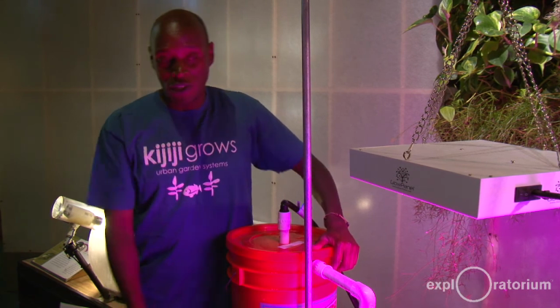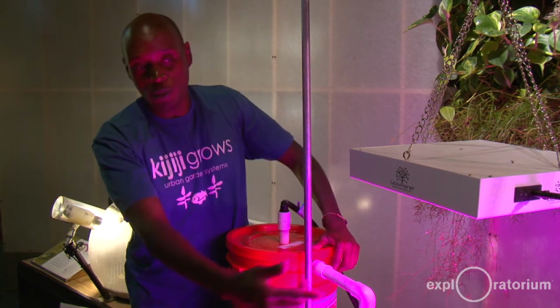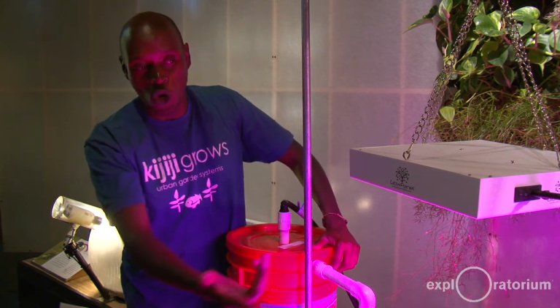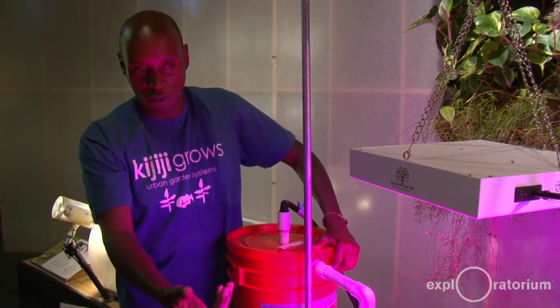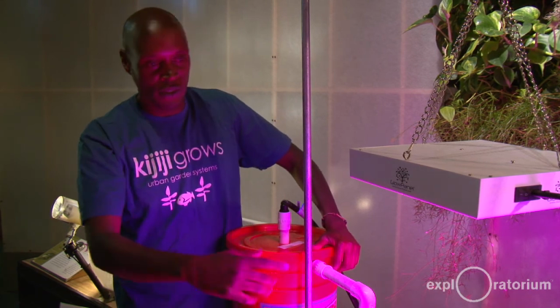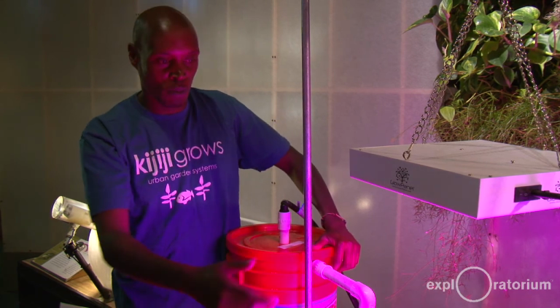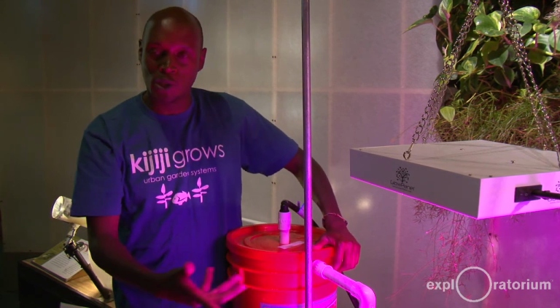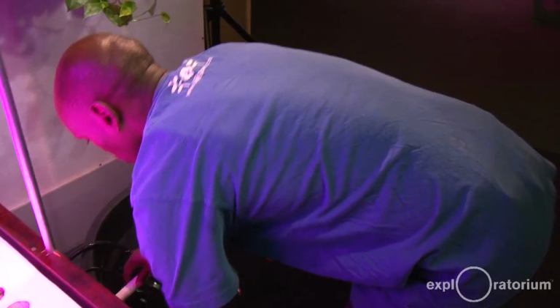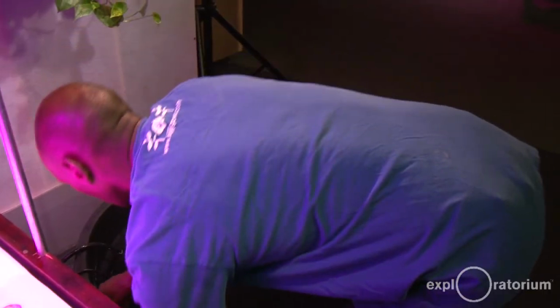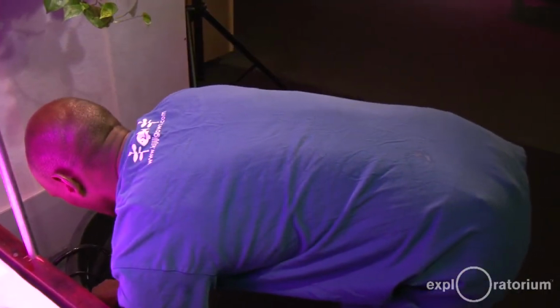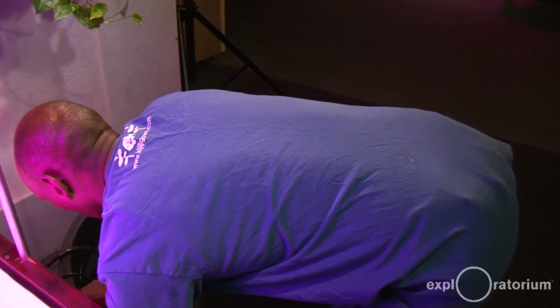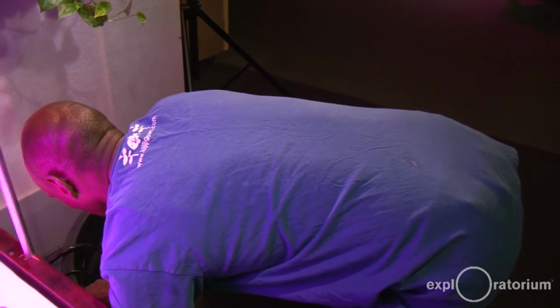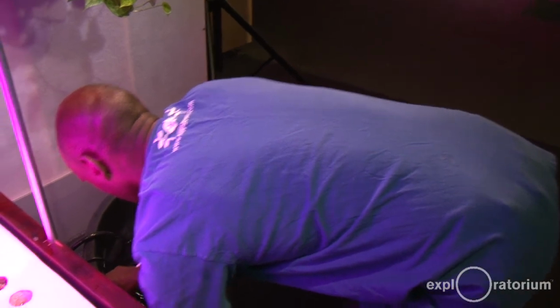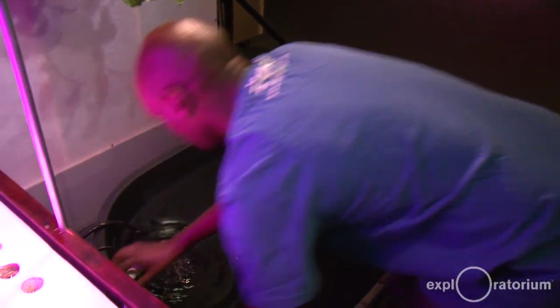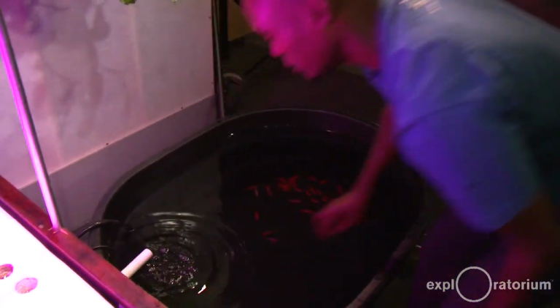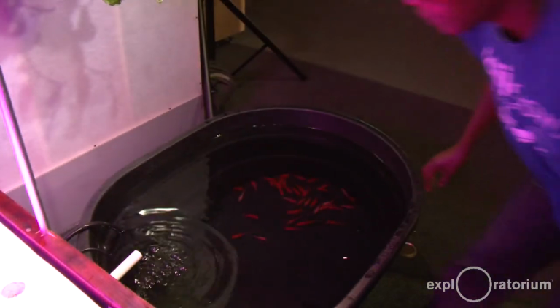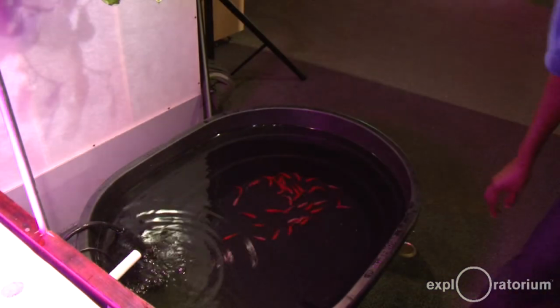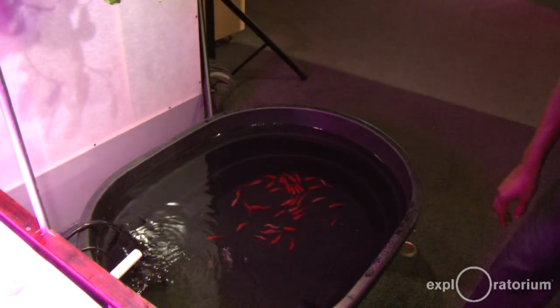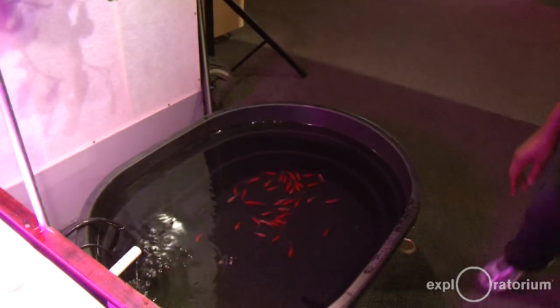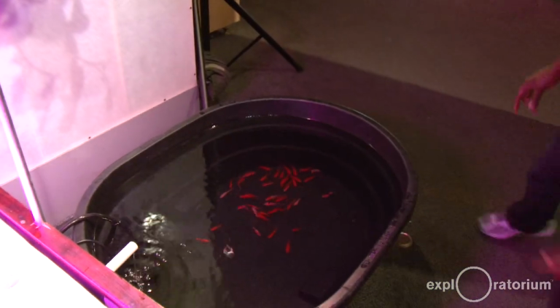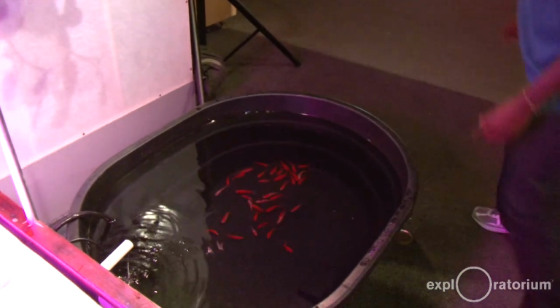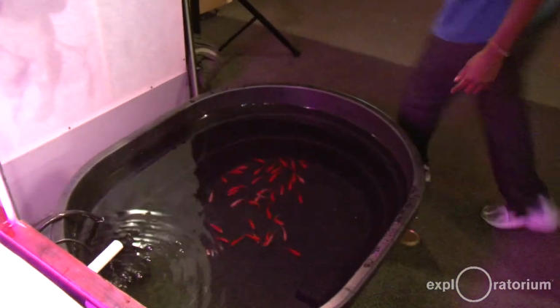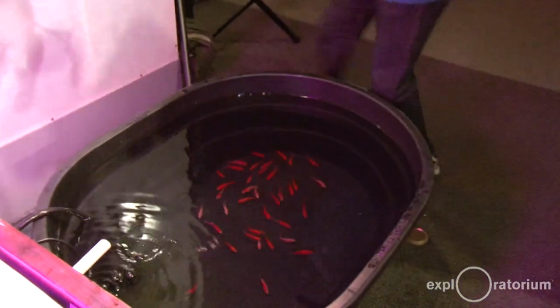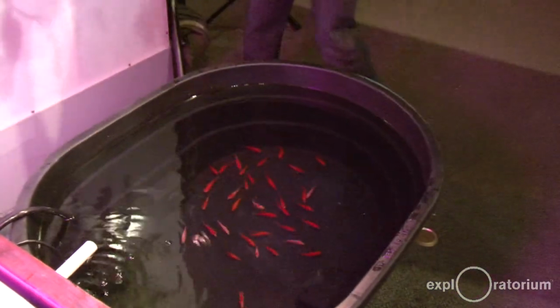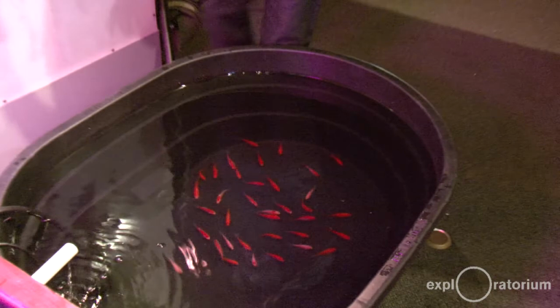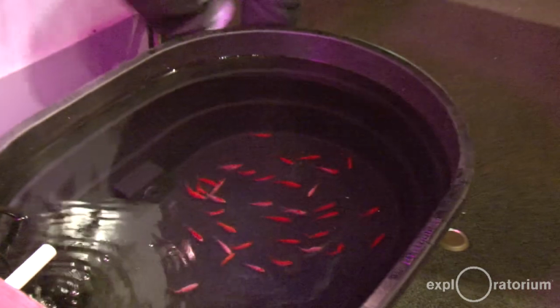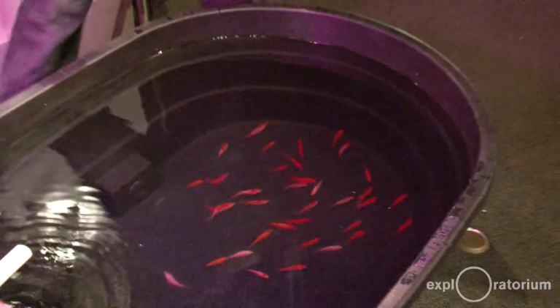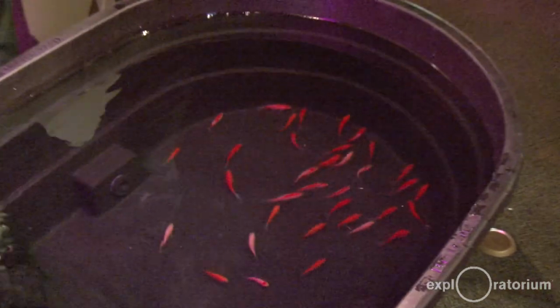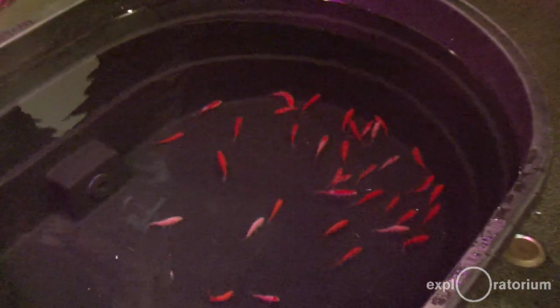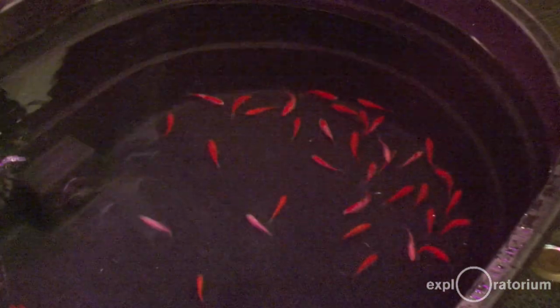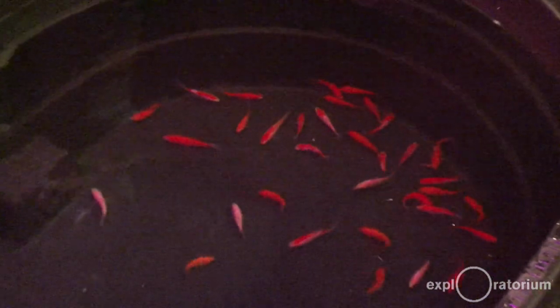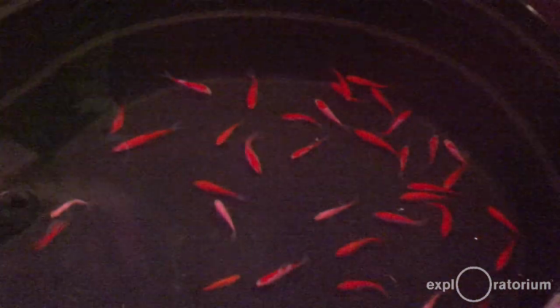In this case I'm using goldfish because it's a small display for kids. But imagine doing tilapia, imagine doing catfish — imagine being able to get protein and vegetables out of places where there are no rivers.